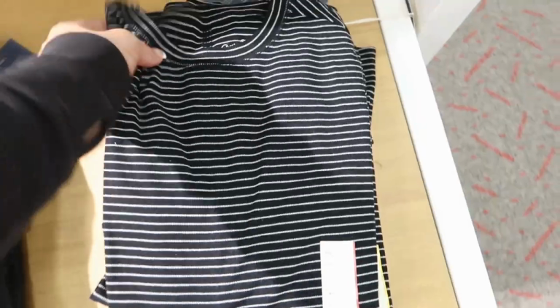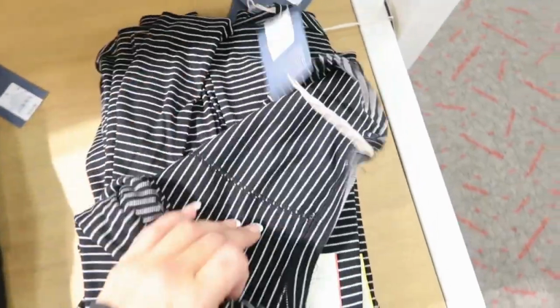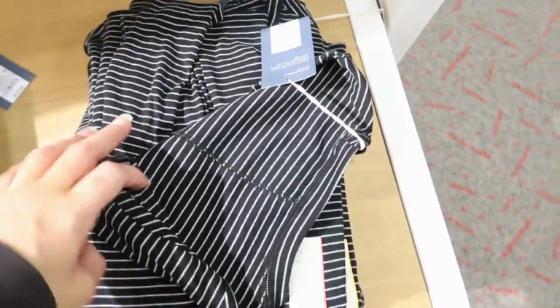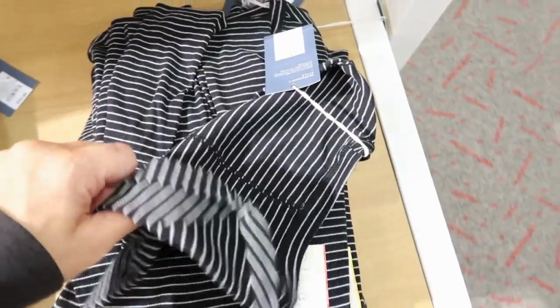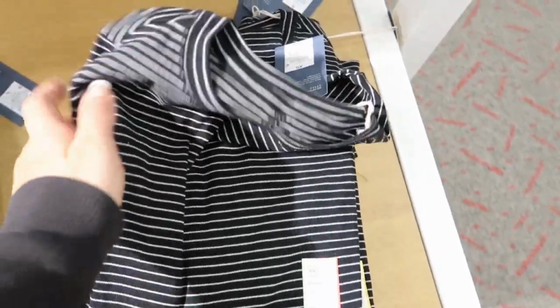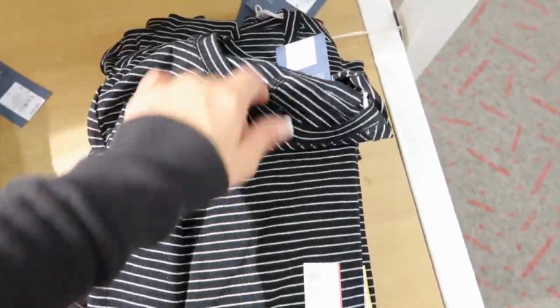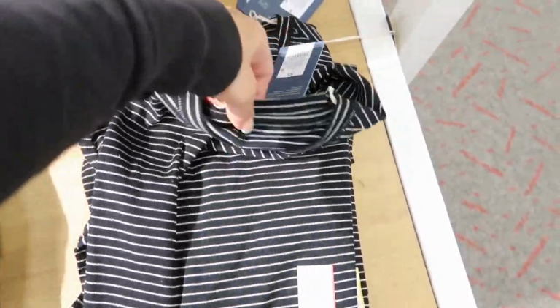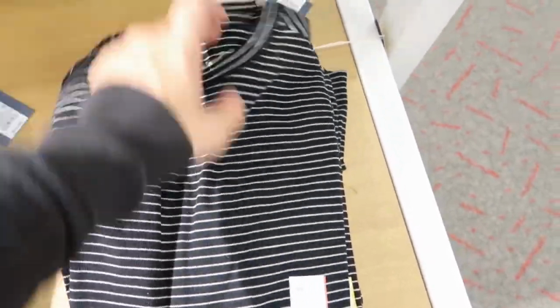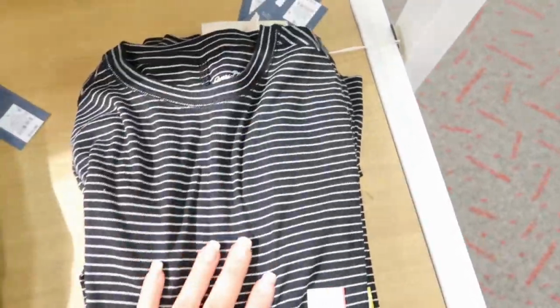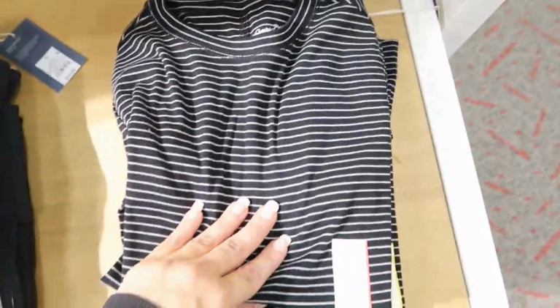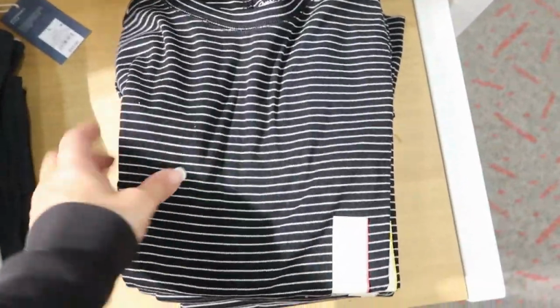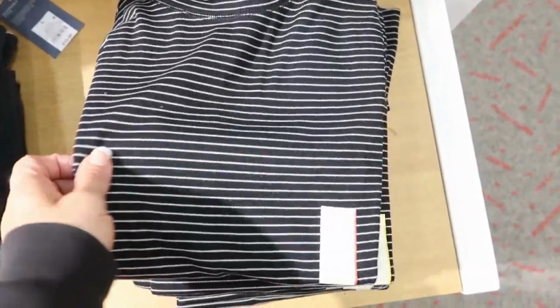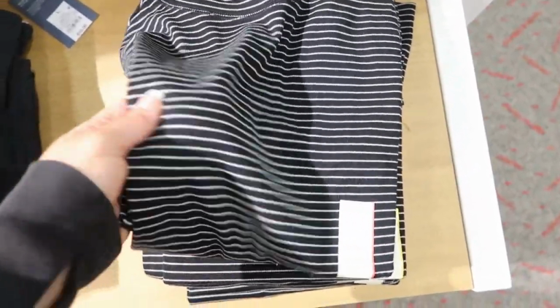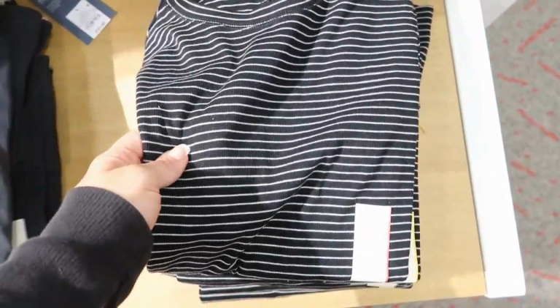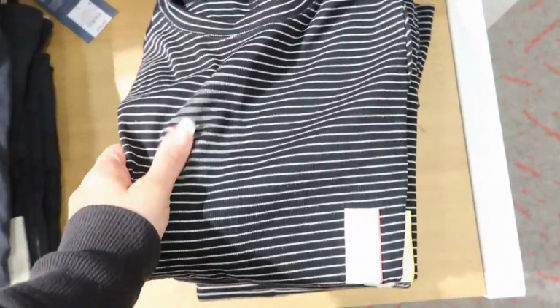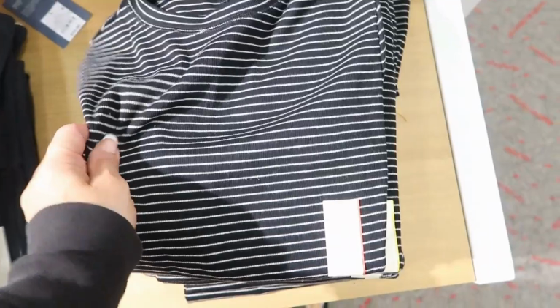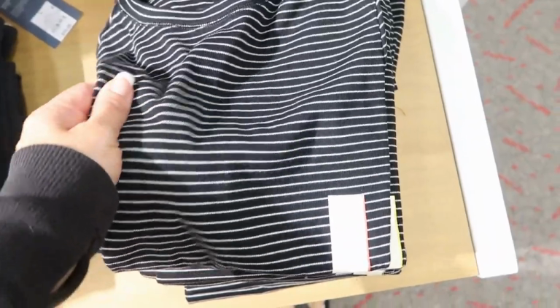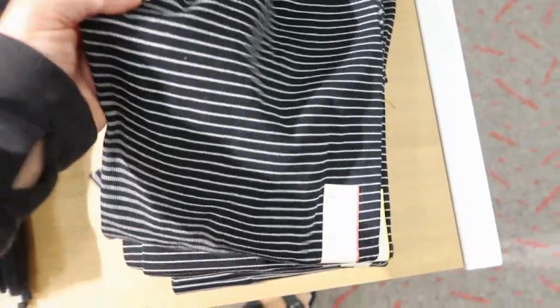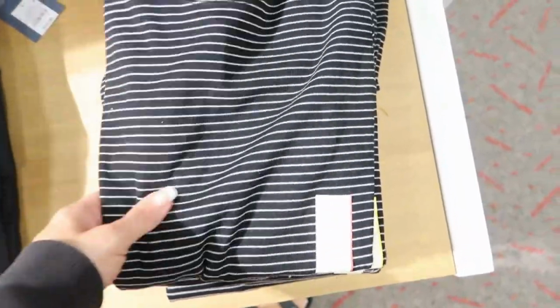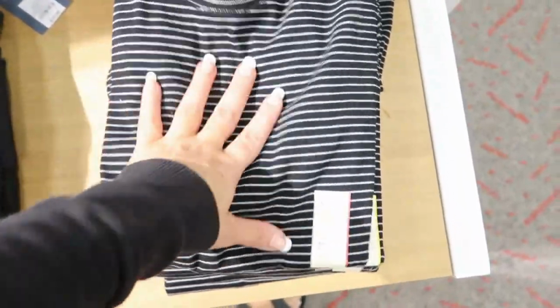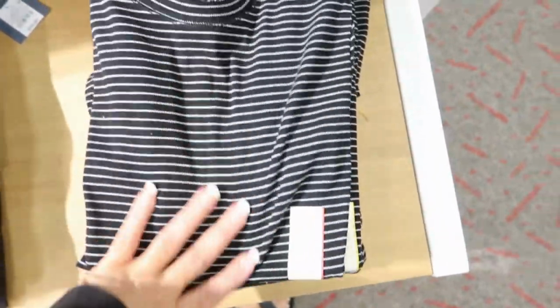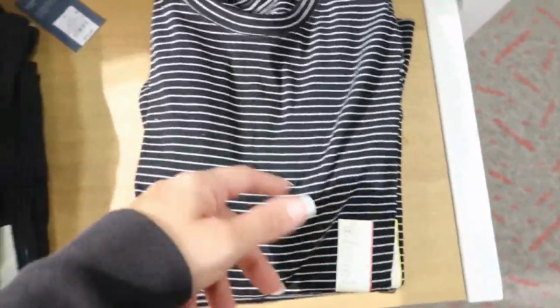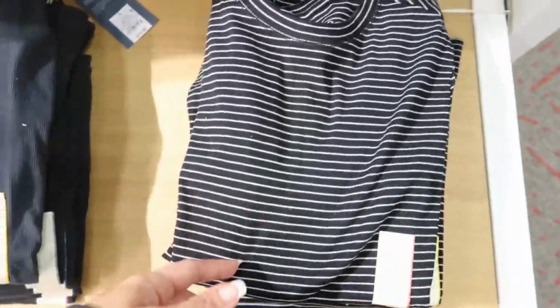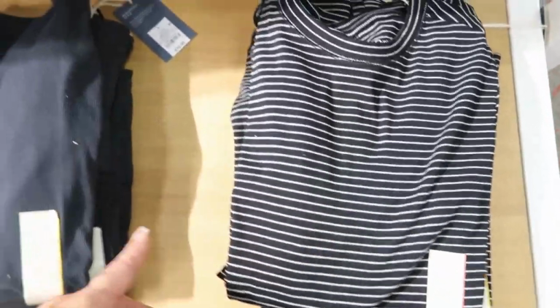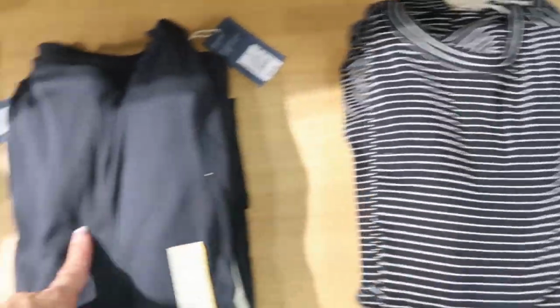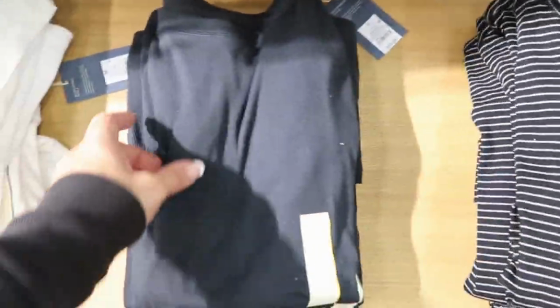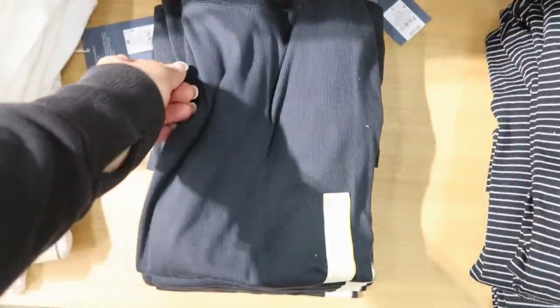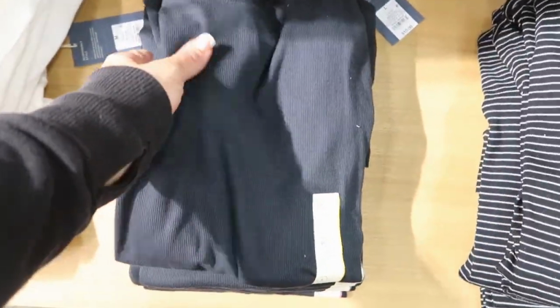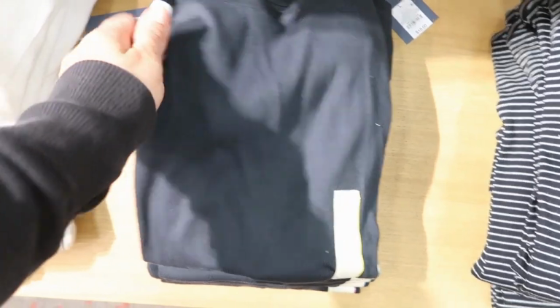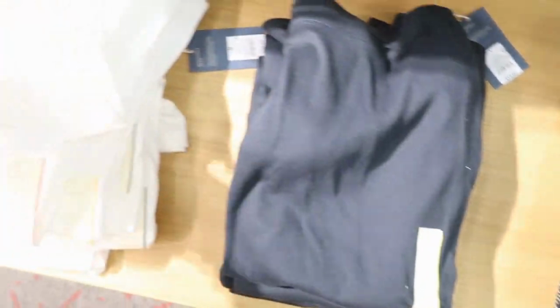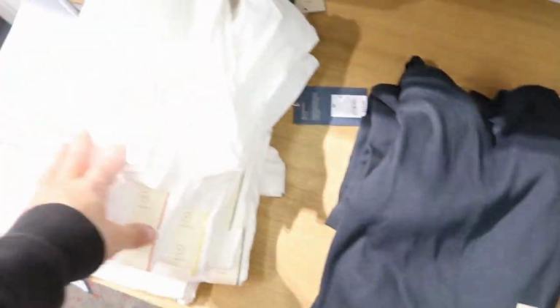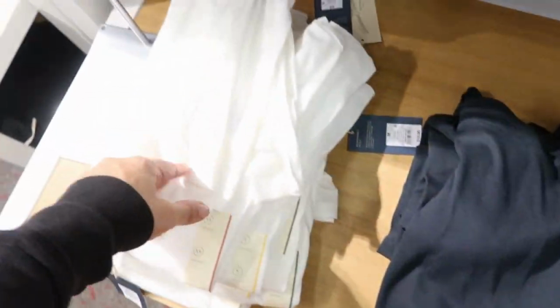There's knit long sleeve tops by Universal Thread. They're $10. I have one from Vince like this and I probably wouldn't be able to tell the difference. They also have a solid black and a white.